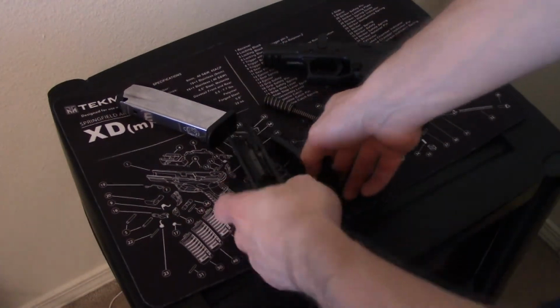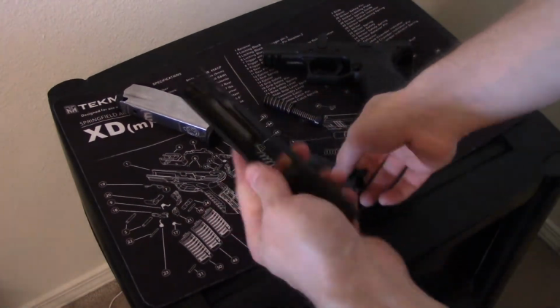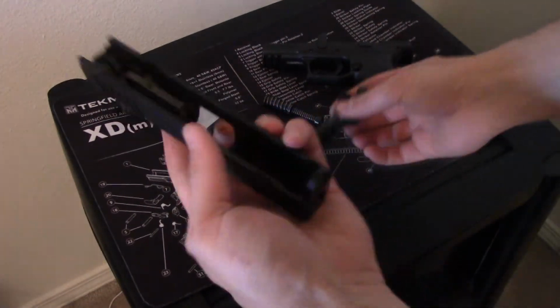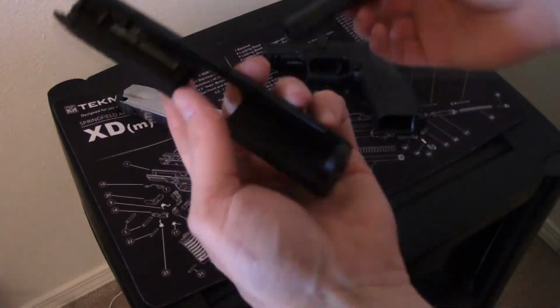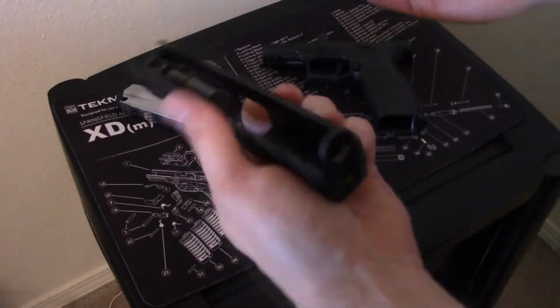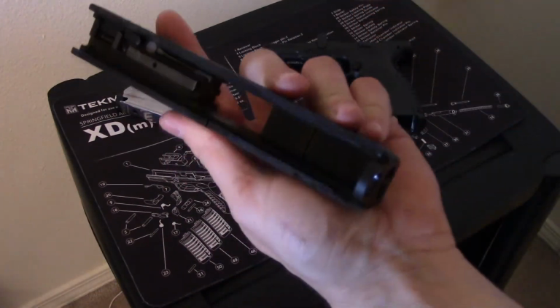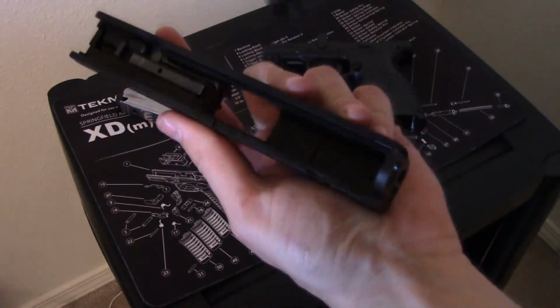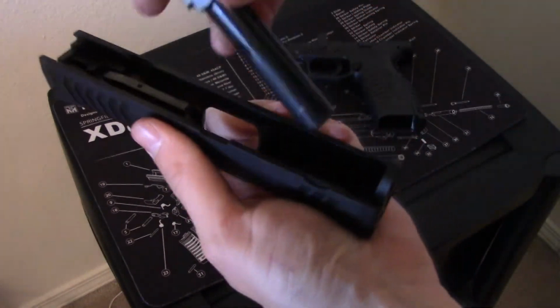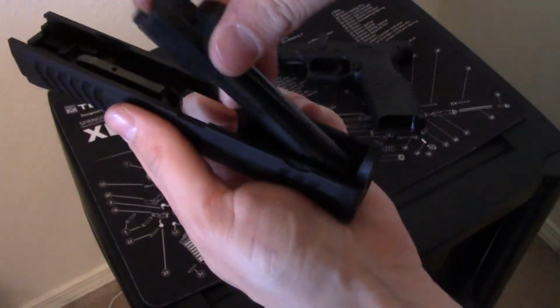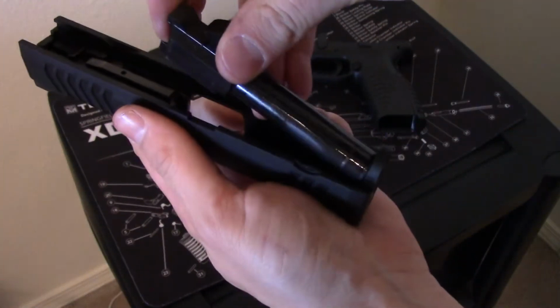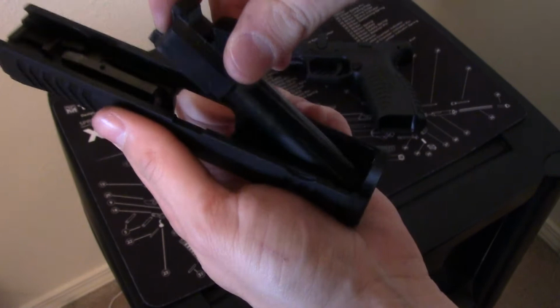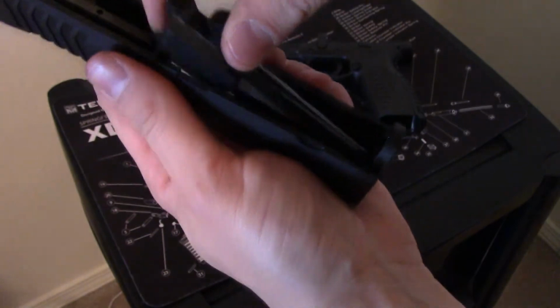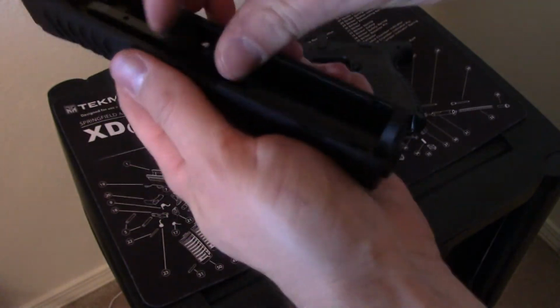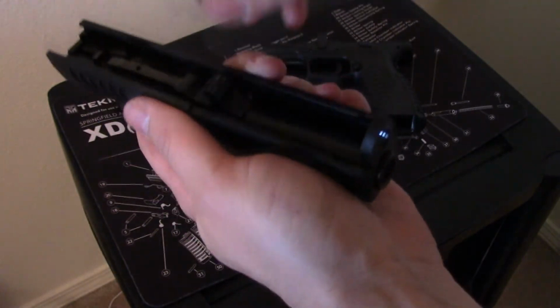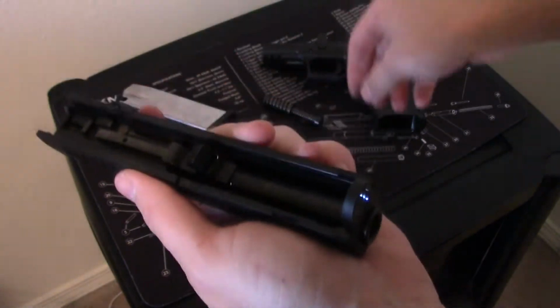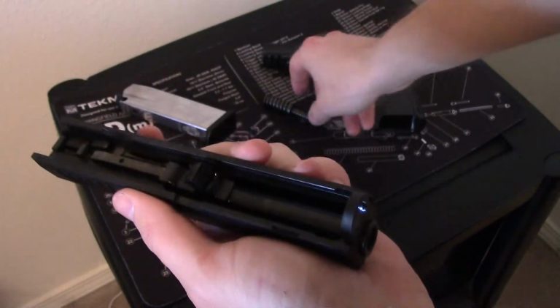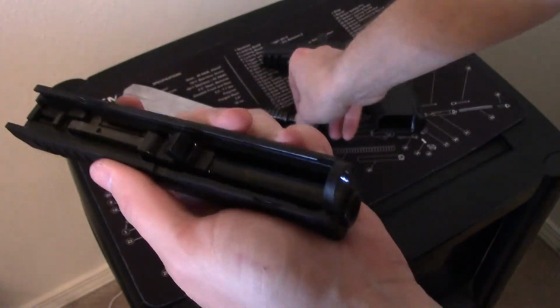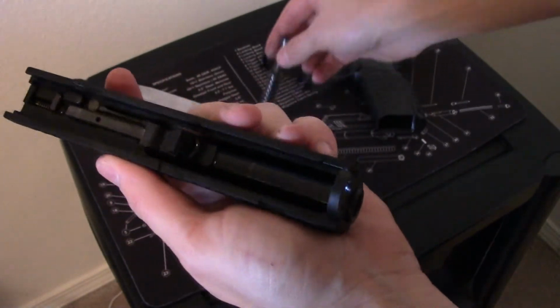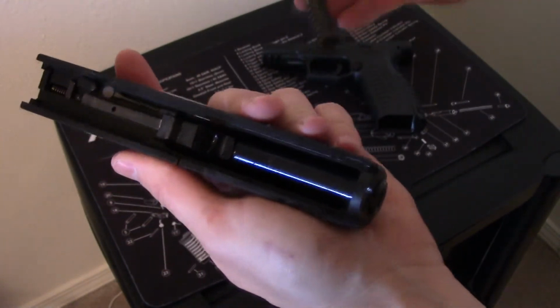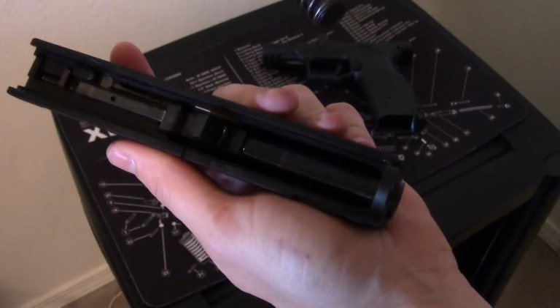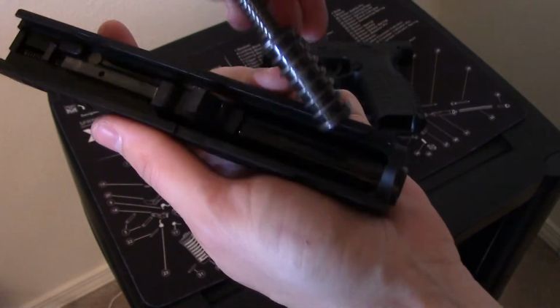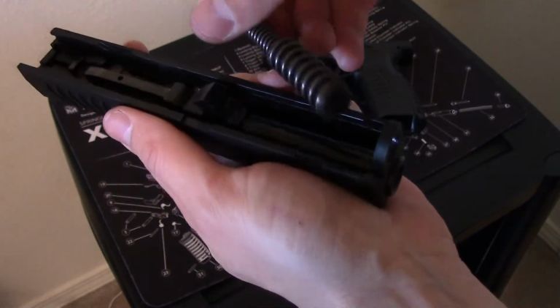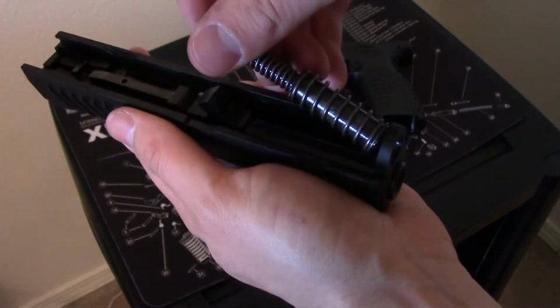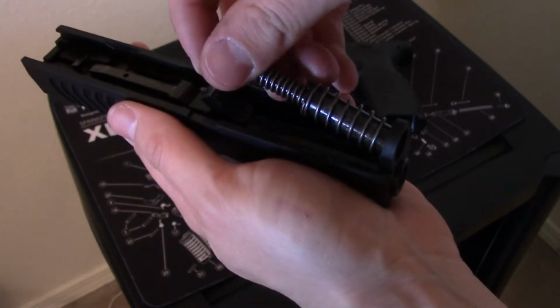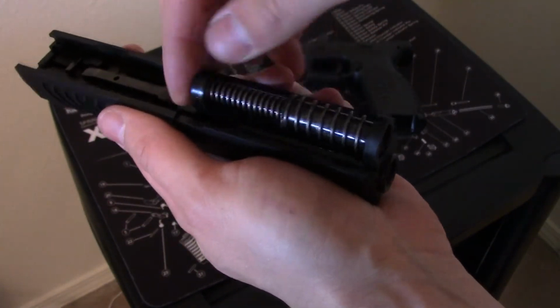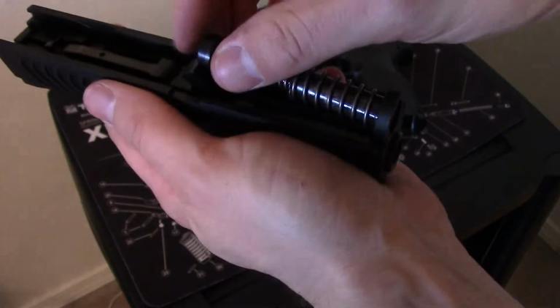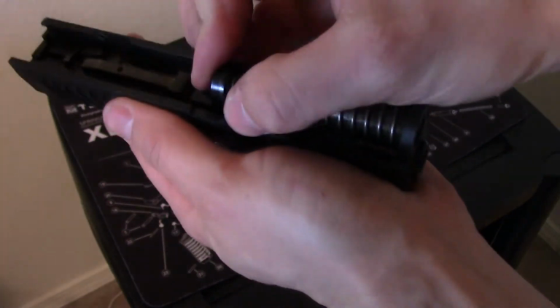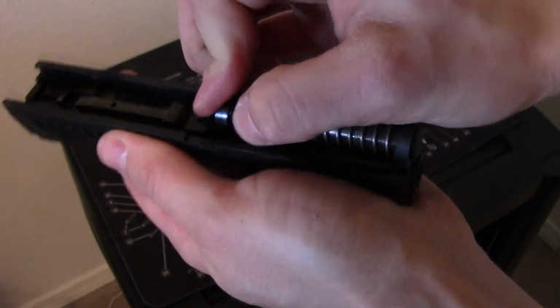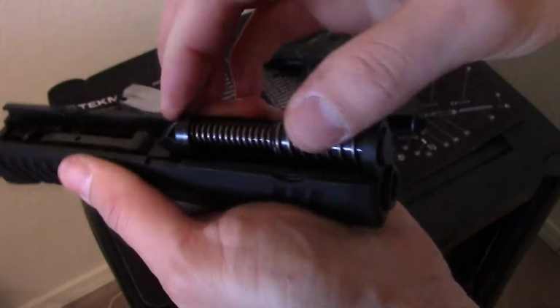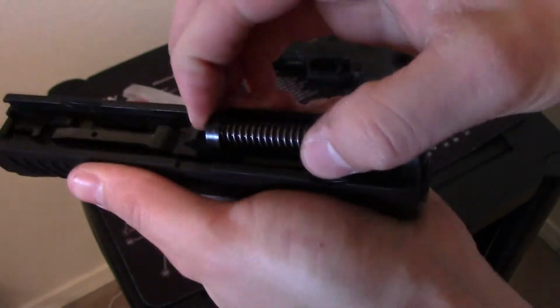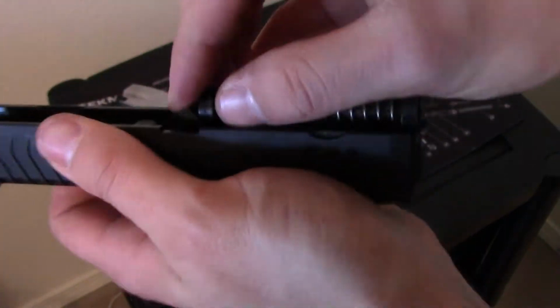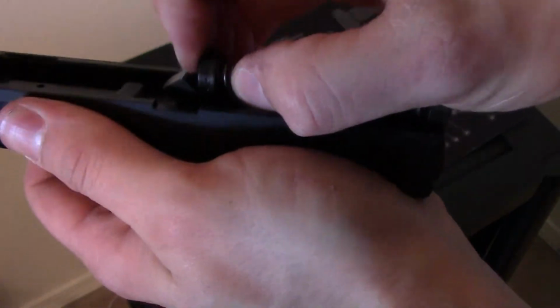Your XDM is fully disassembled. Pretty easy to put back together — just reverse of what we did. You're going to drop your barrel in here, and then you're going to take your spring and put it back right on there.